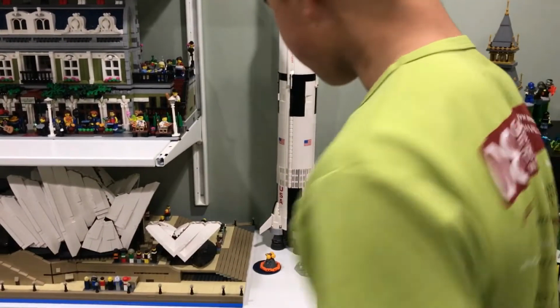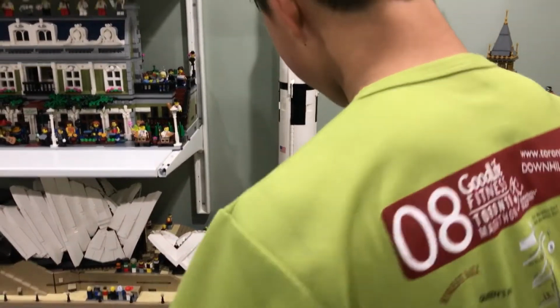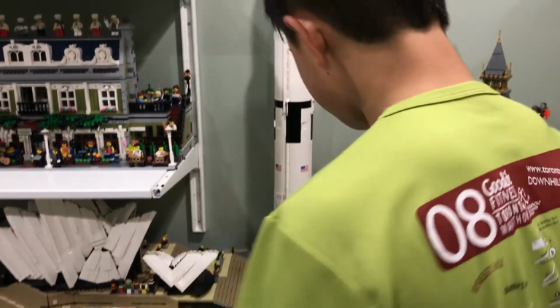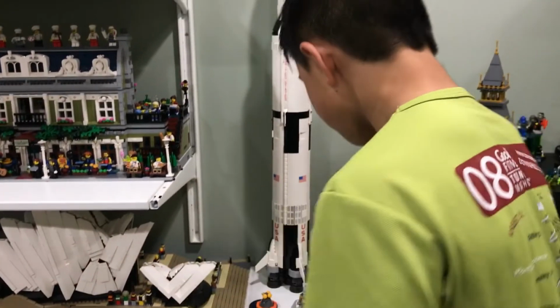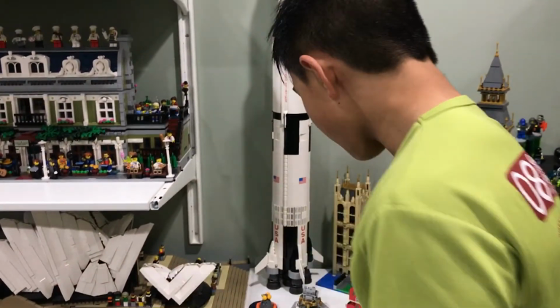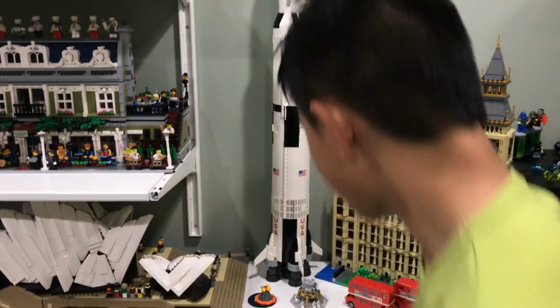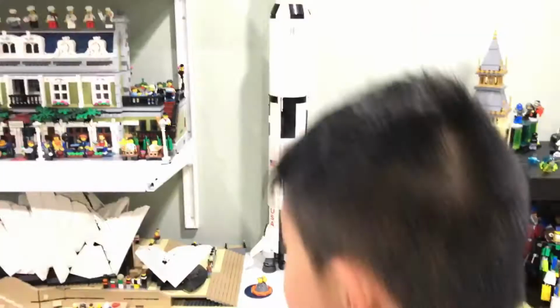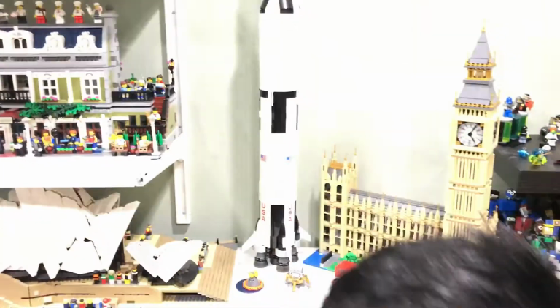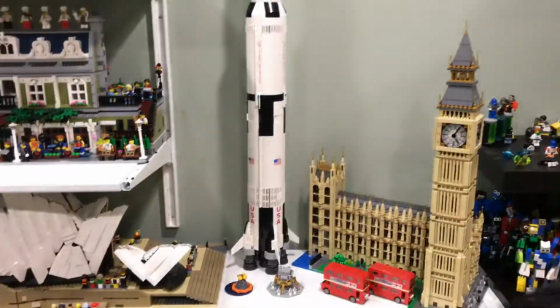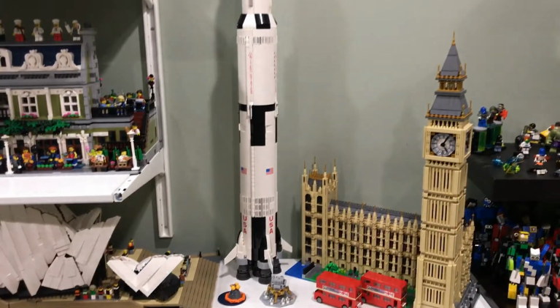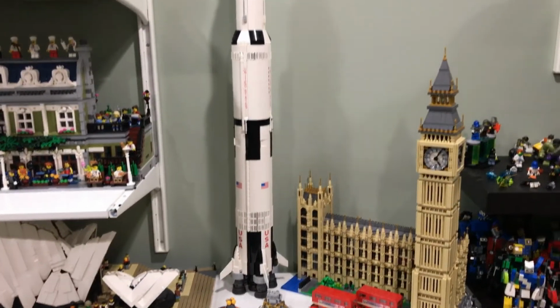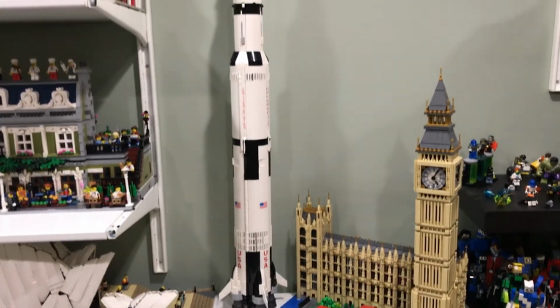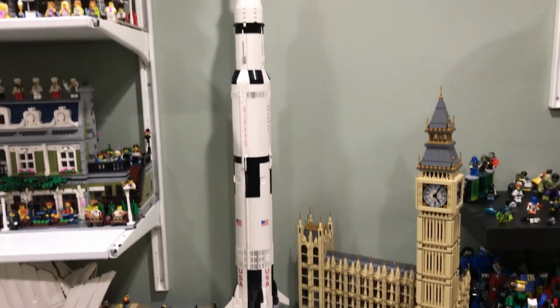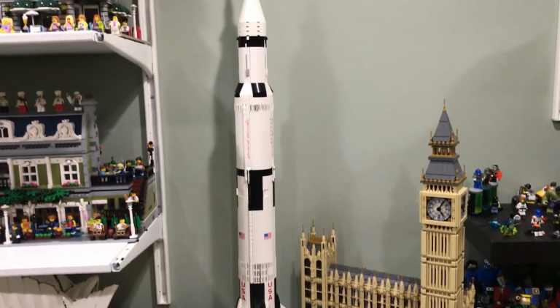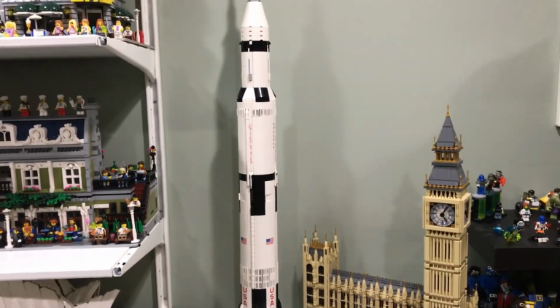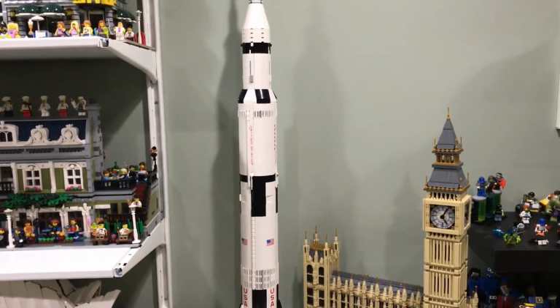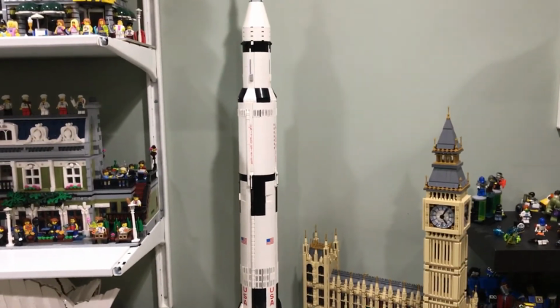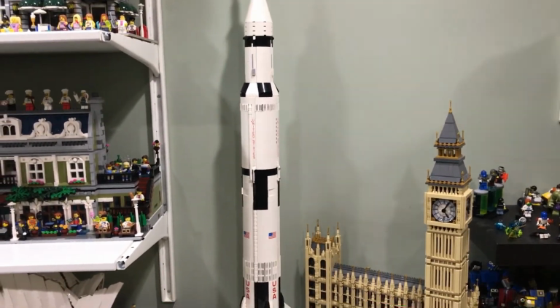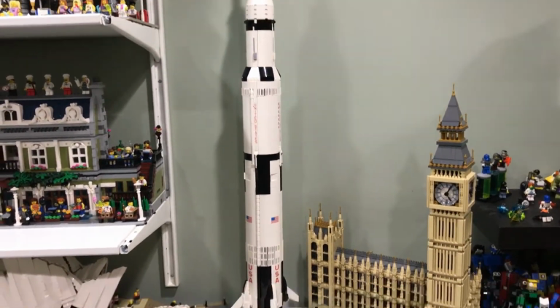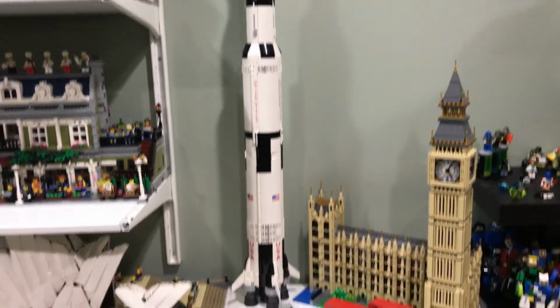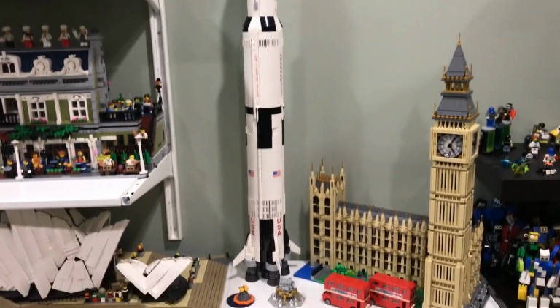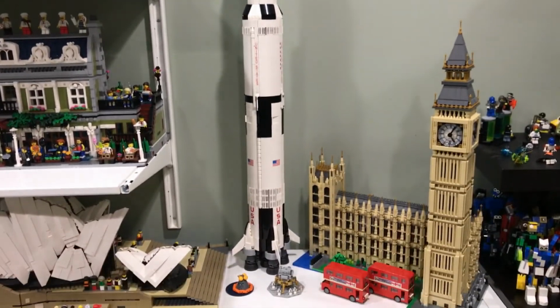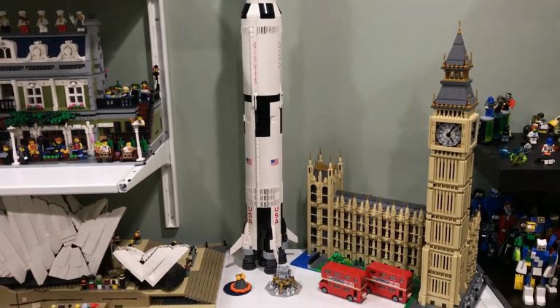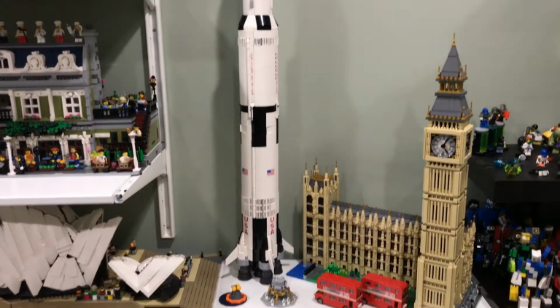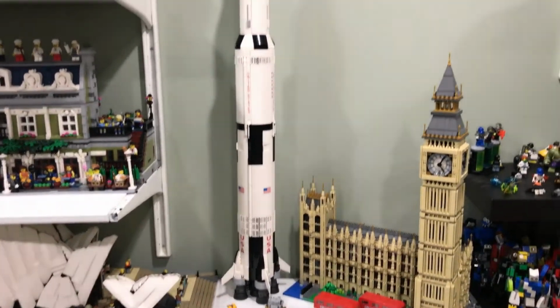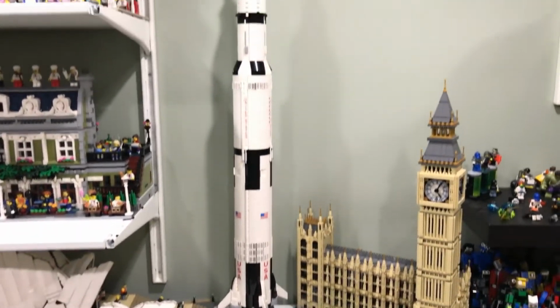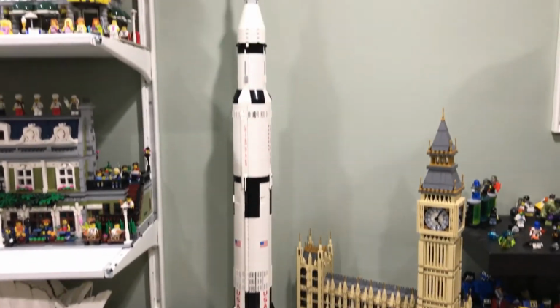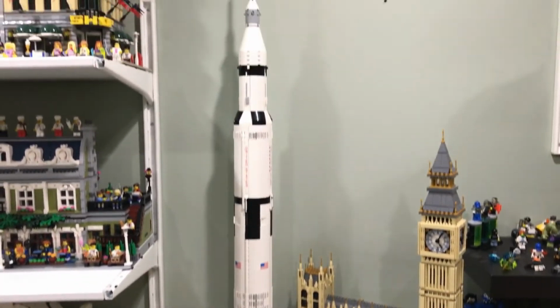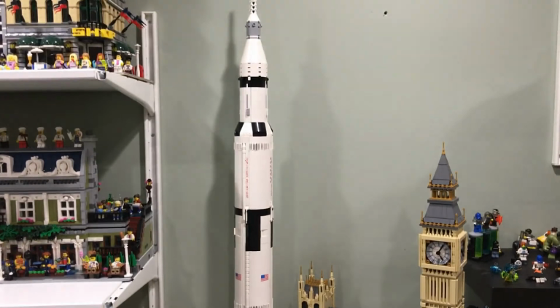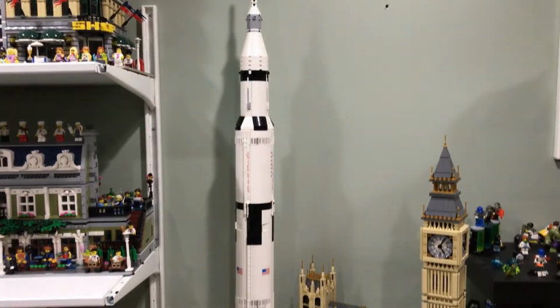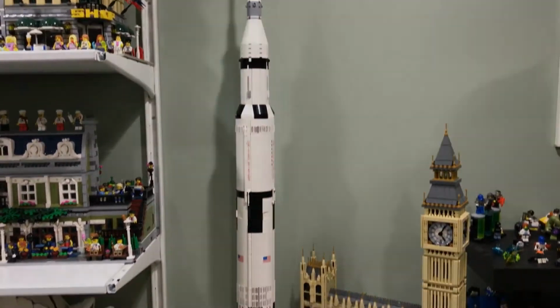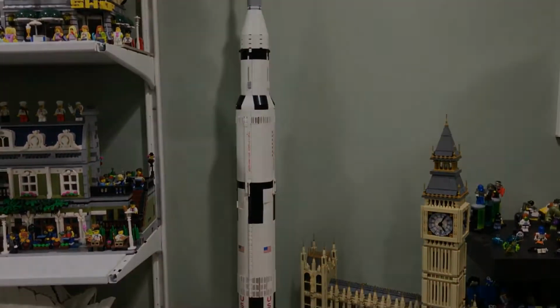What would you rate this set out of 10? I would rate it display worthy. Out of 10? Oh — 10. 10 out of 10? Yeah.